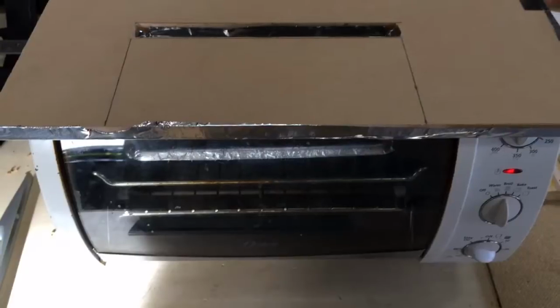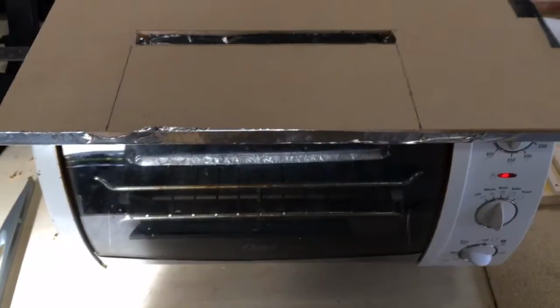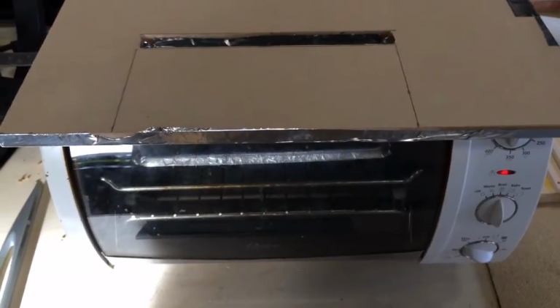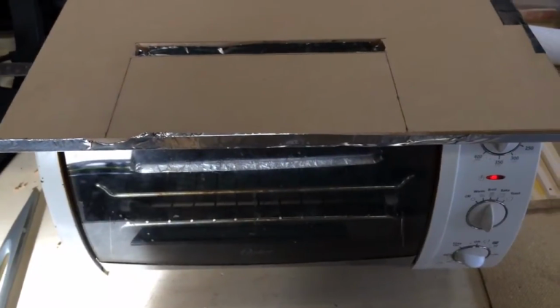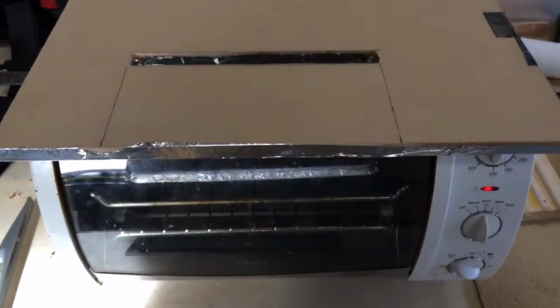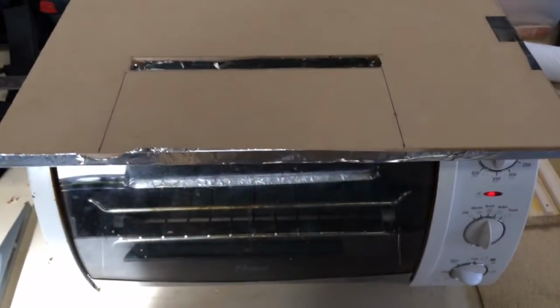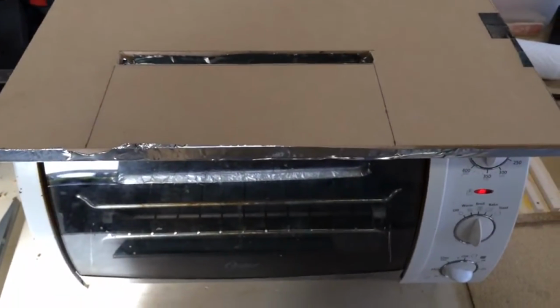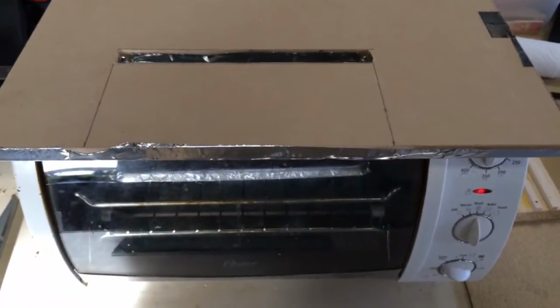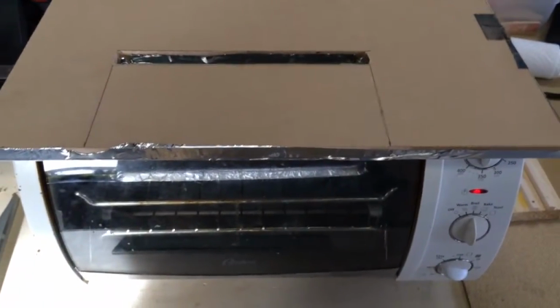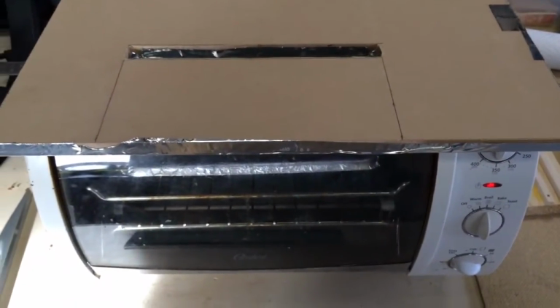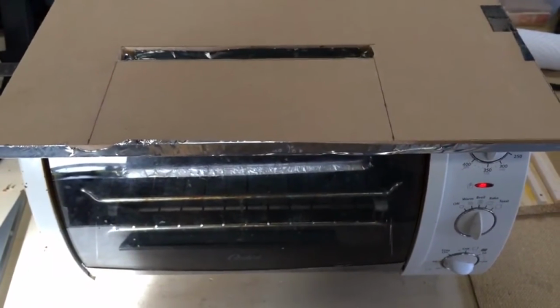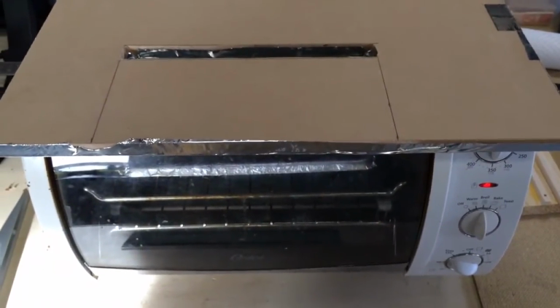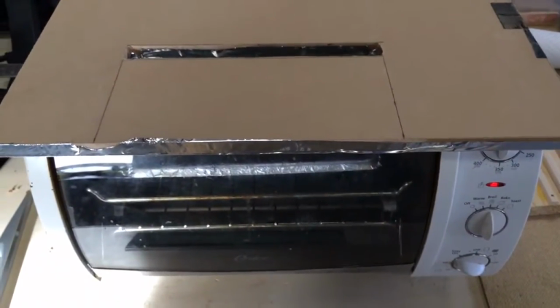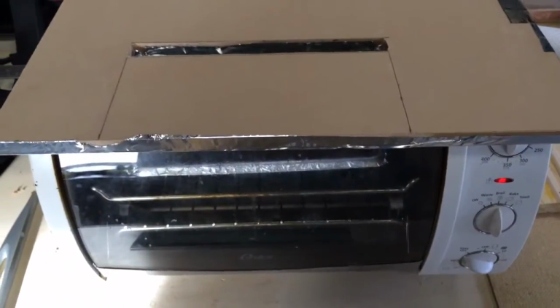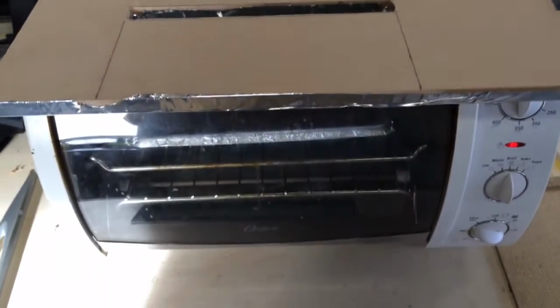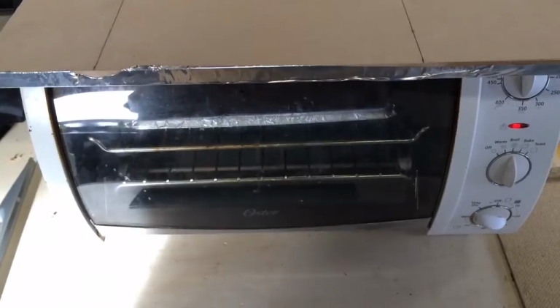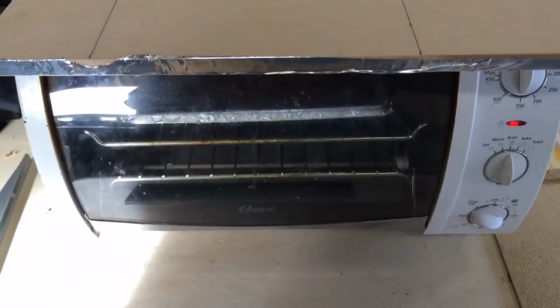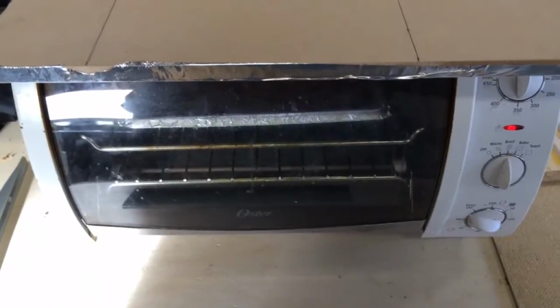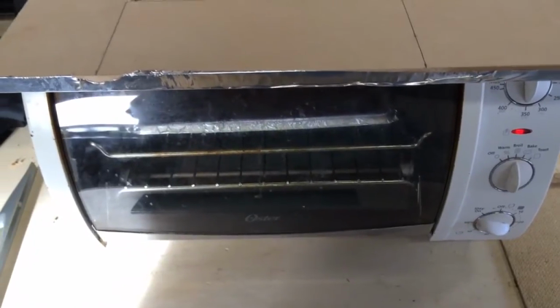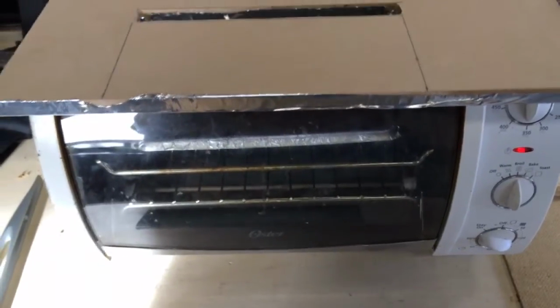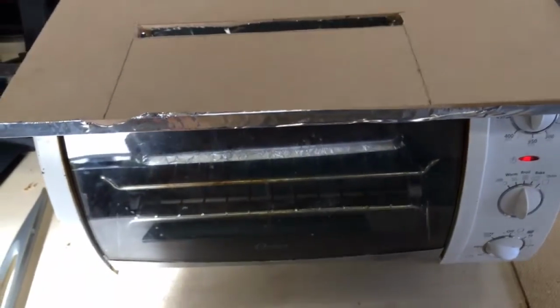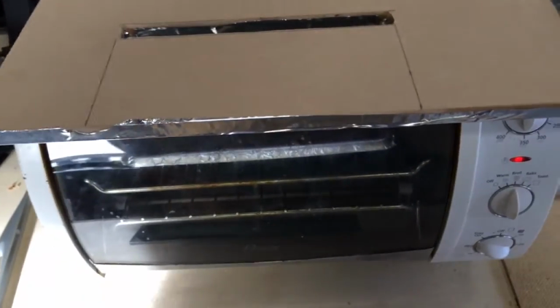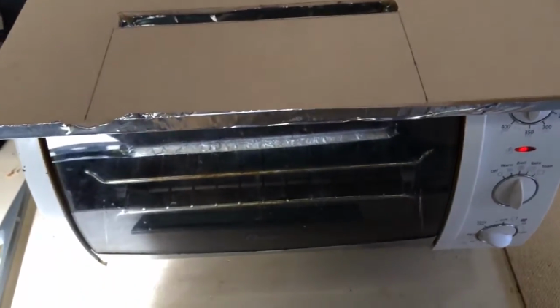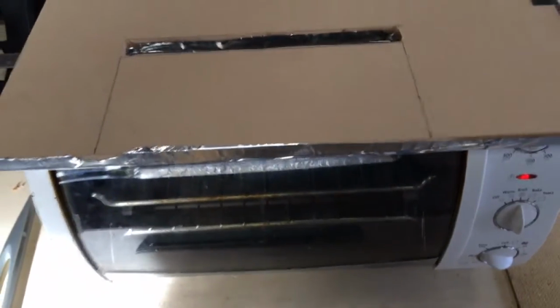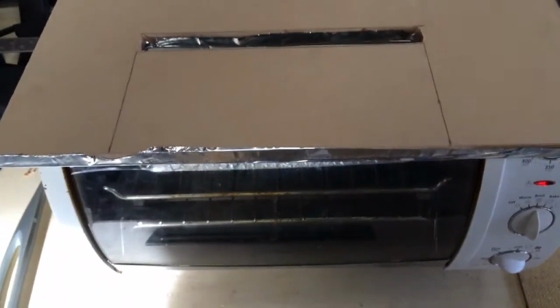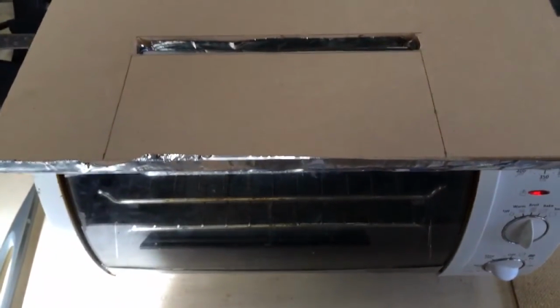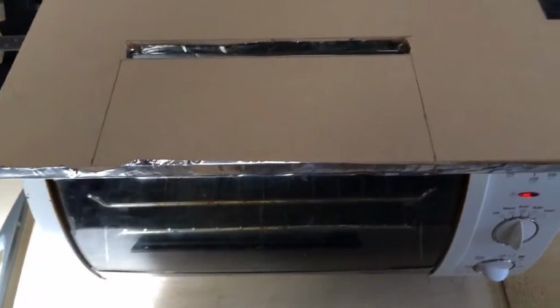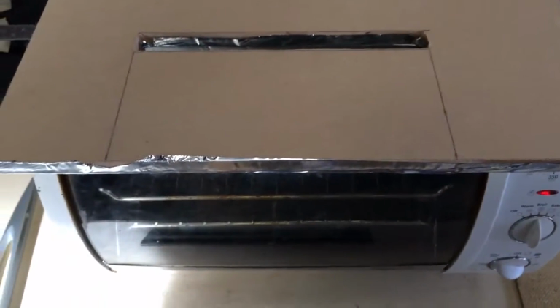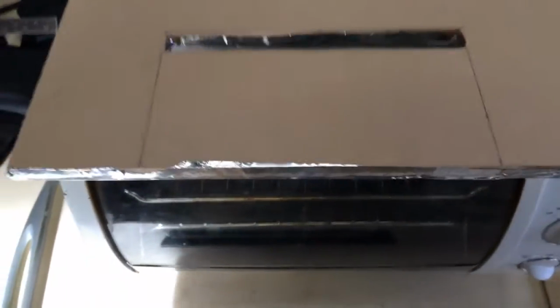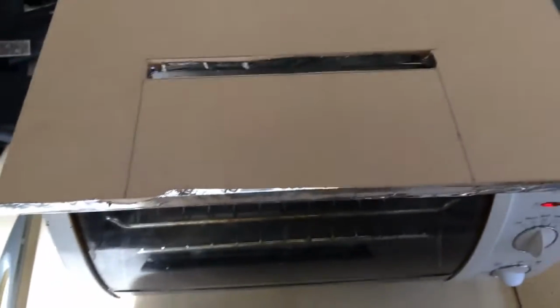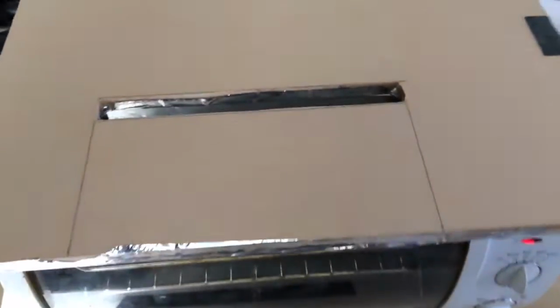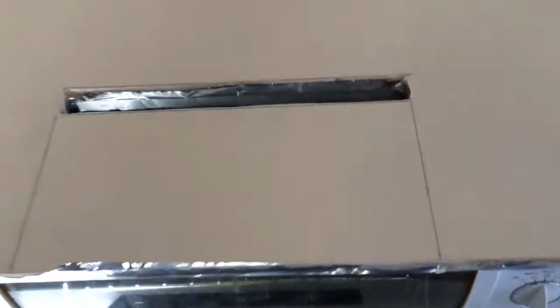Hey there, this is Jim with Tuff Tech Holsters. I was in need of a strip heater so I created one with my toaster oven. I know it's been posted somewhere else that someone did this, but I'm just showing a quick video.